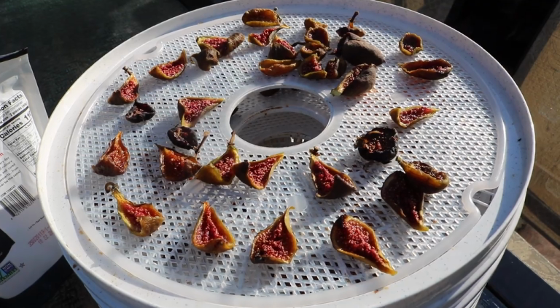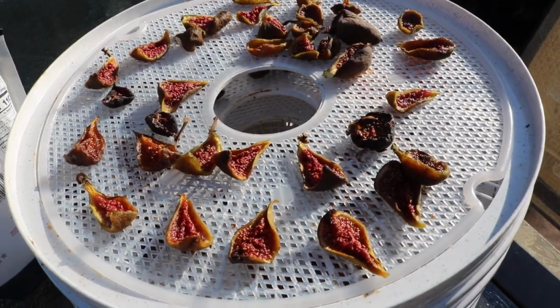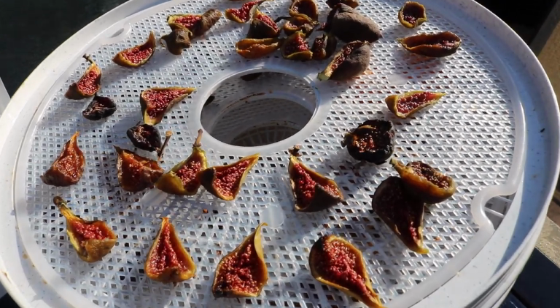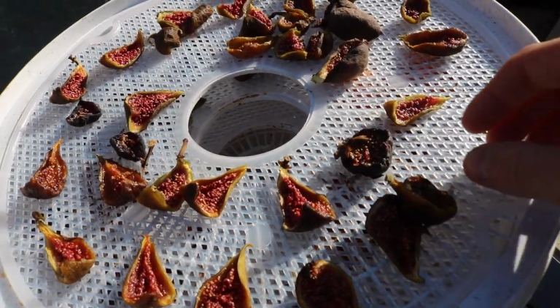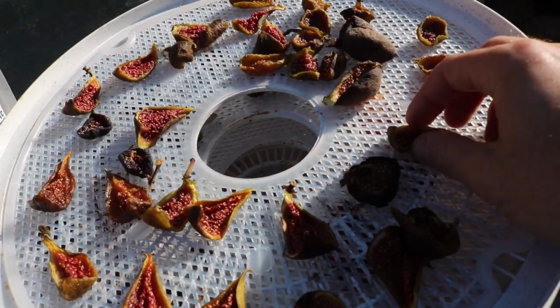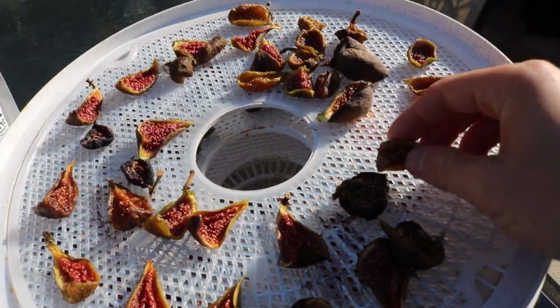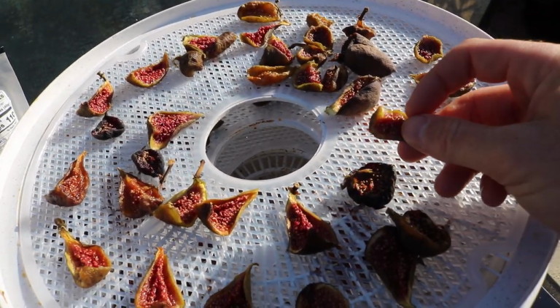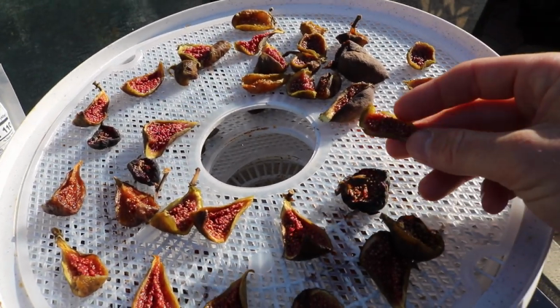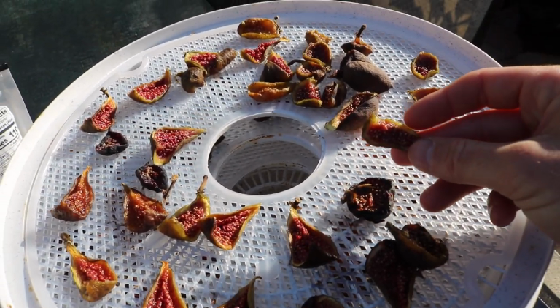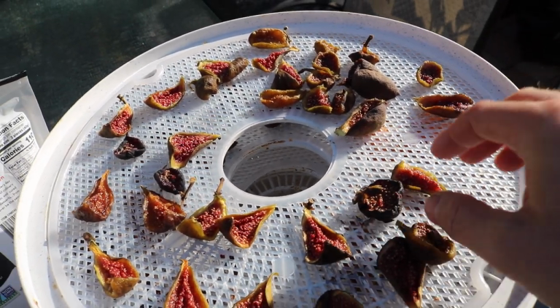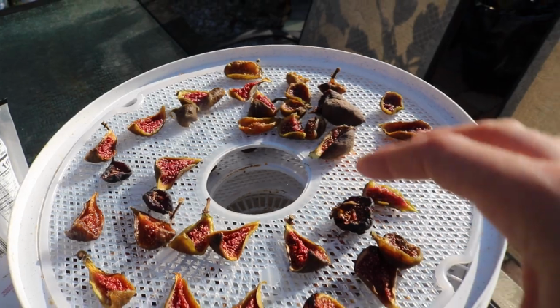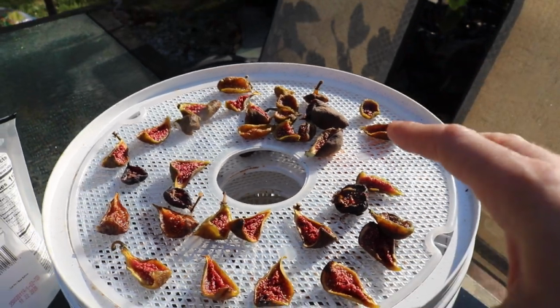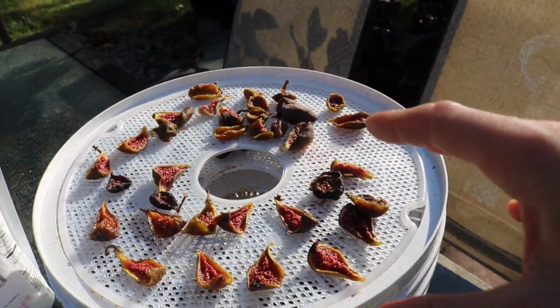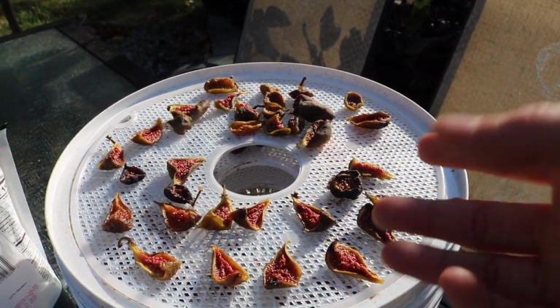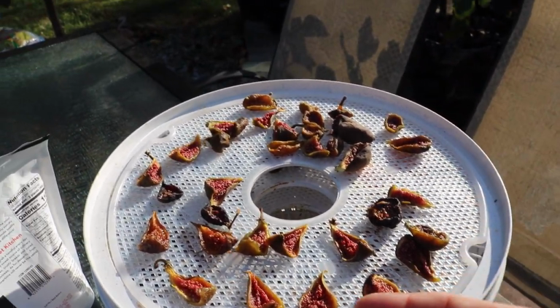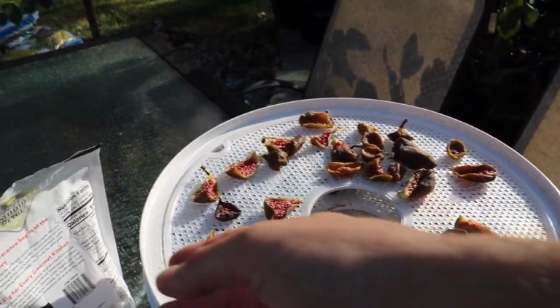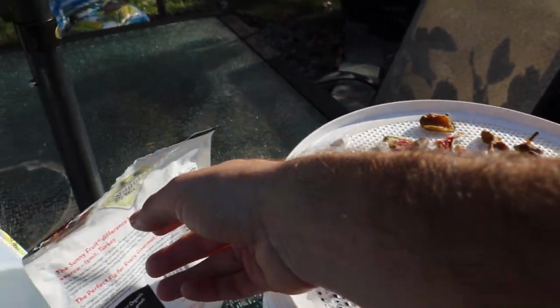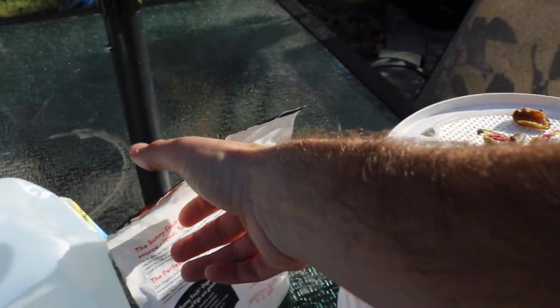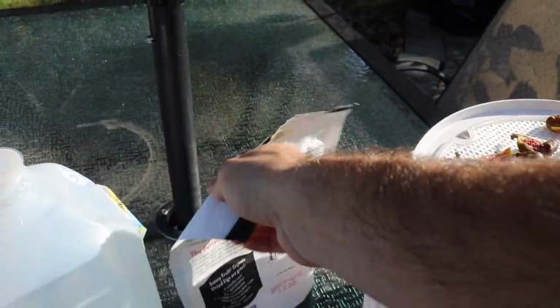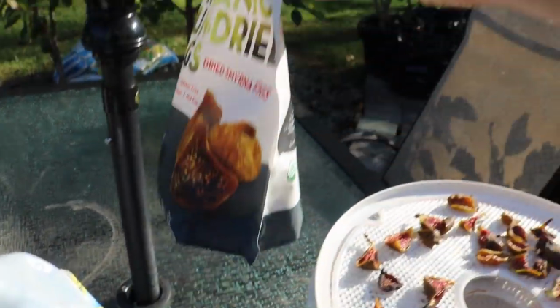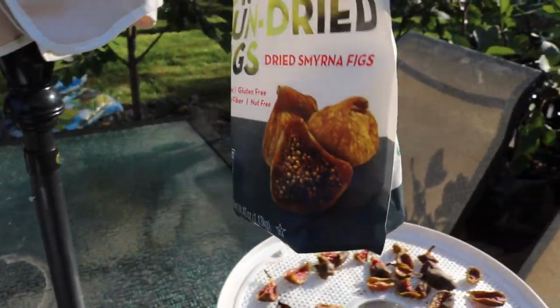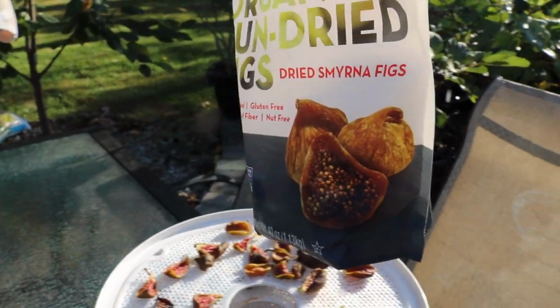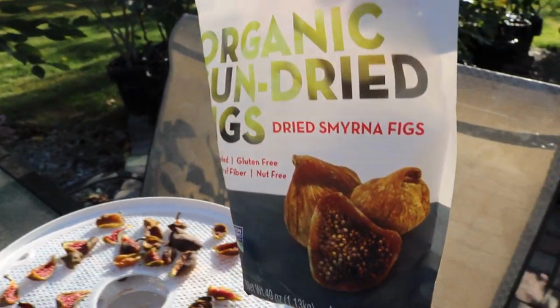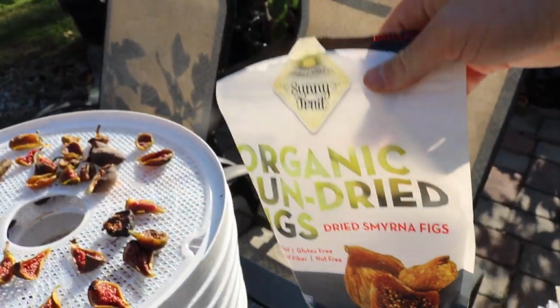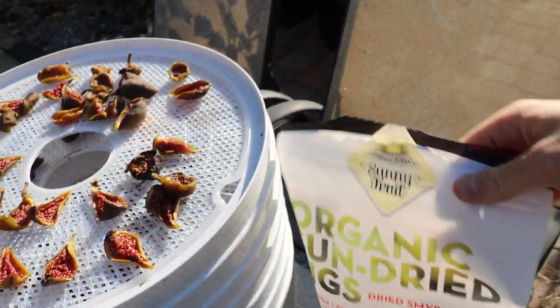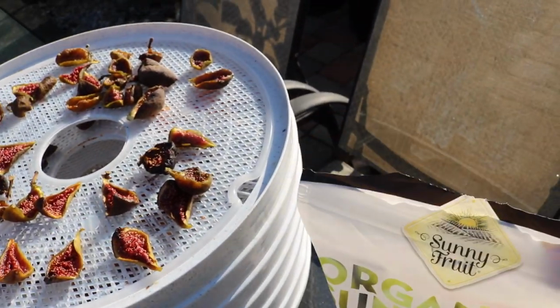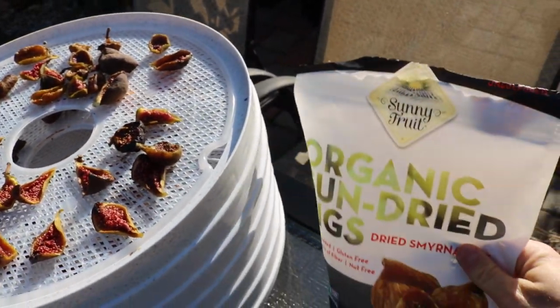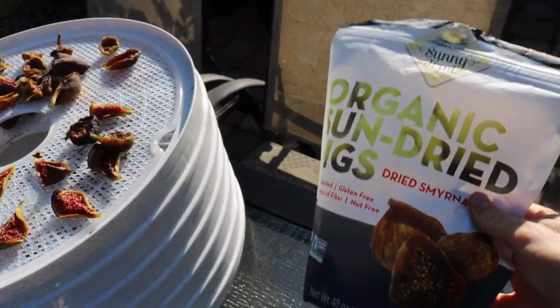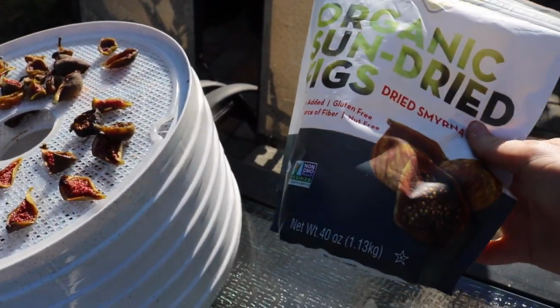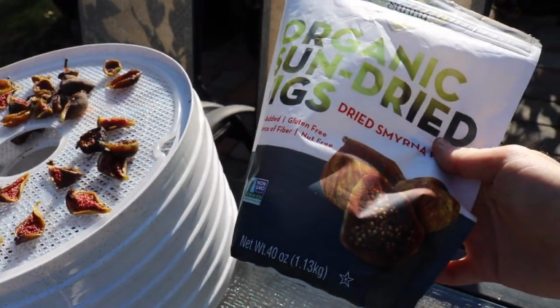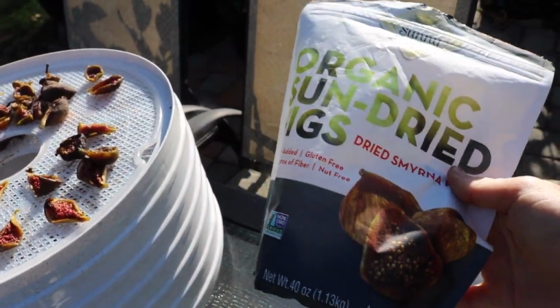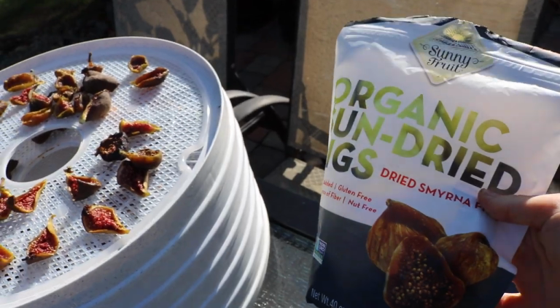Hey everyone, it's Ross, and I'm going to talk to you guys a little bit about some dried figs, how to accomplish this, what are some of the advantages and disadvantages, and I want to compare them here to a store-bought brand that you can pick up at Costco that's actually really good.